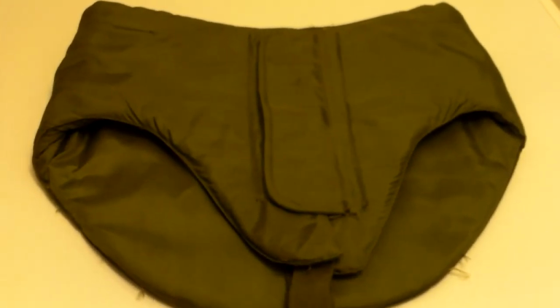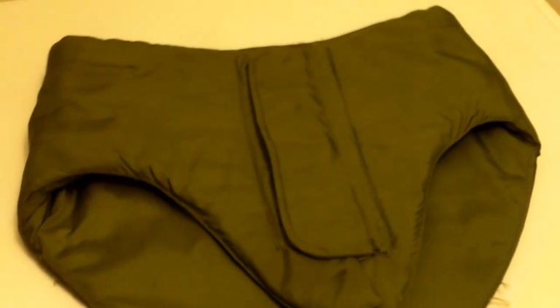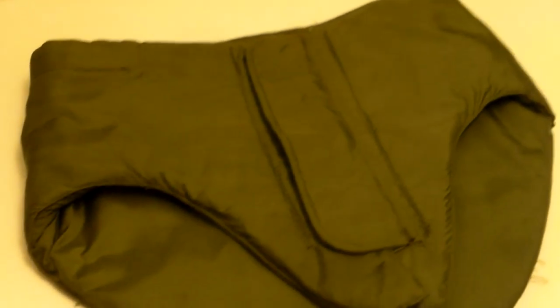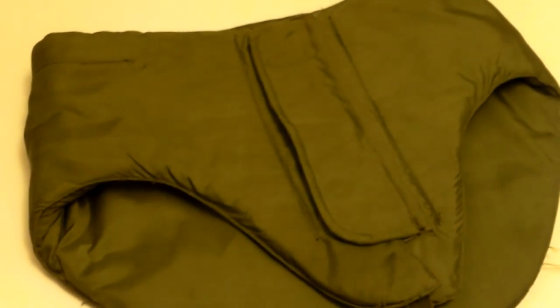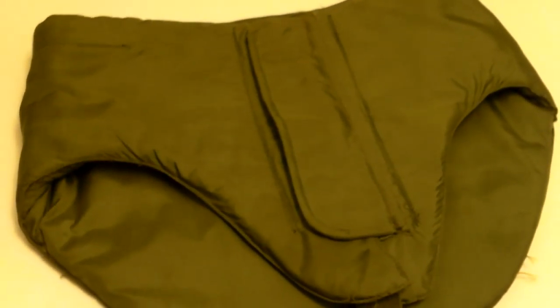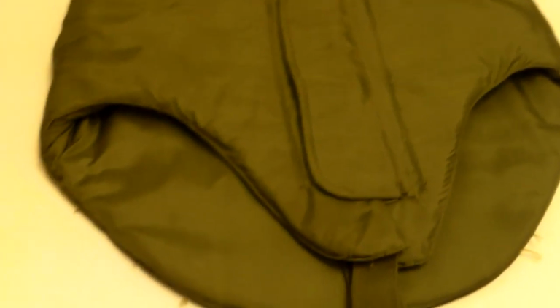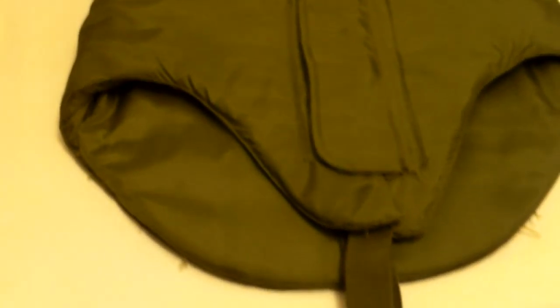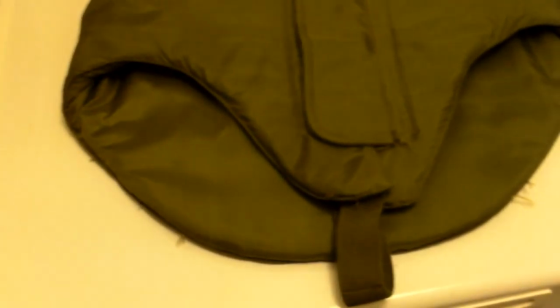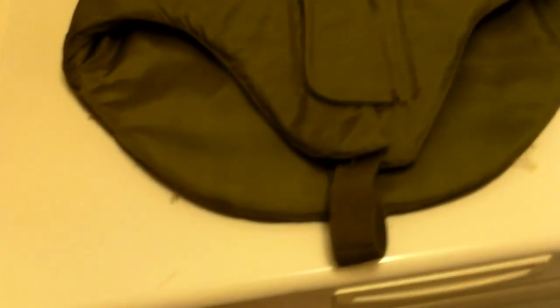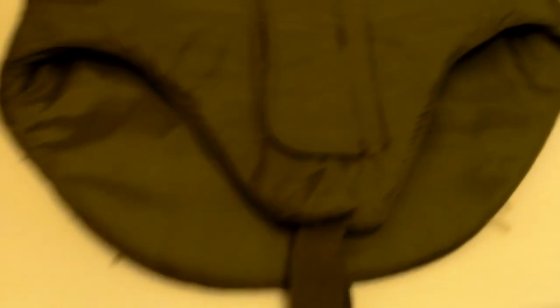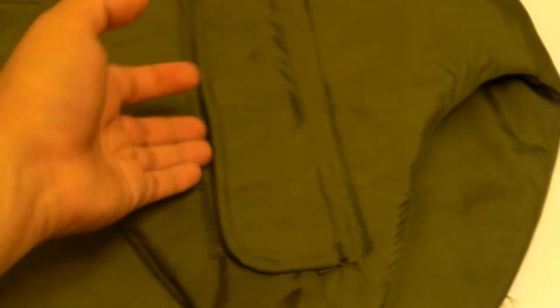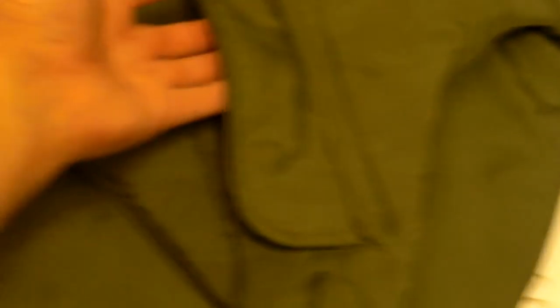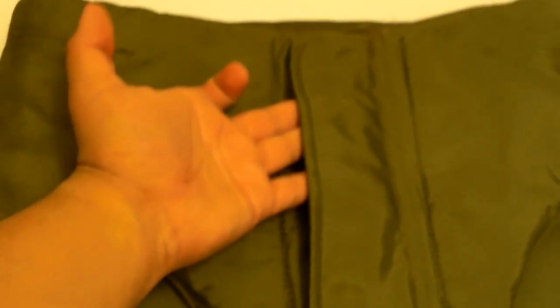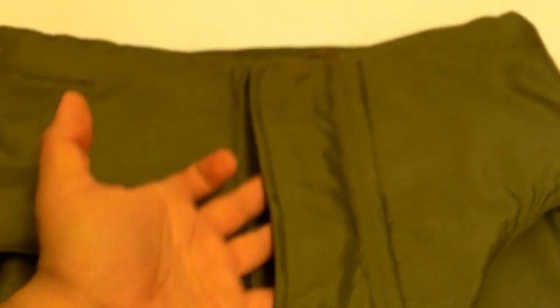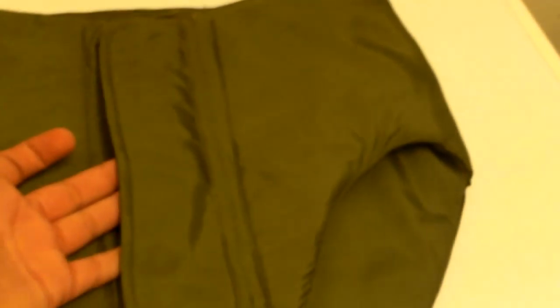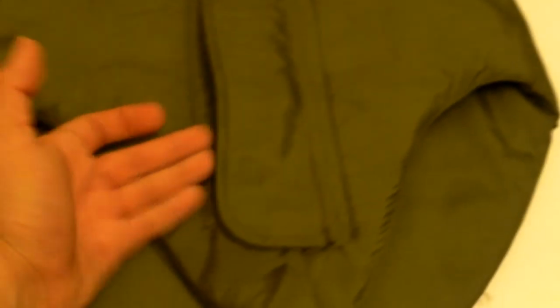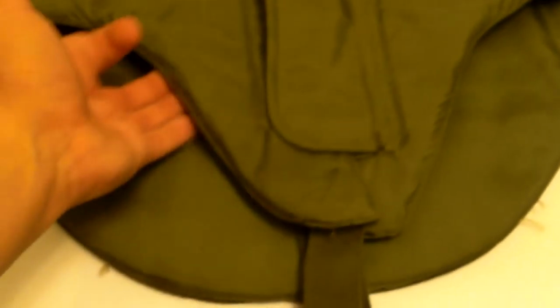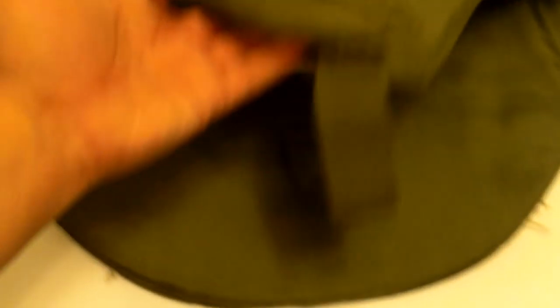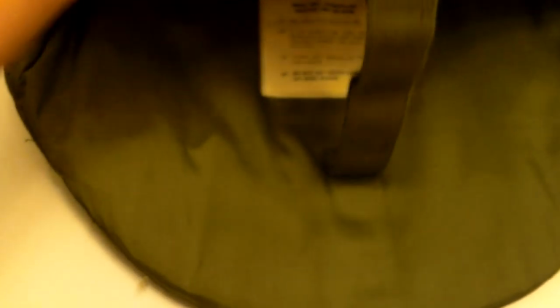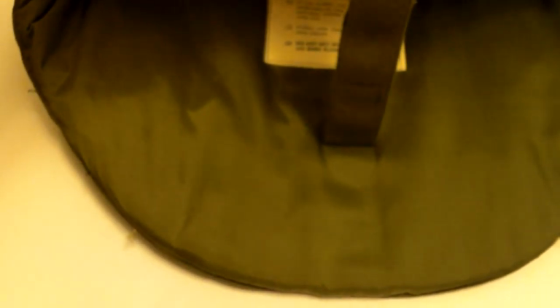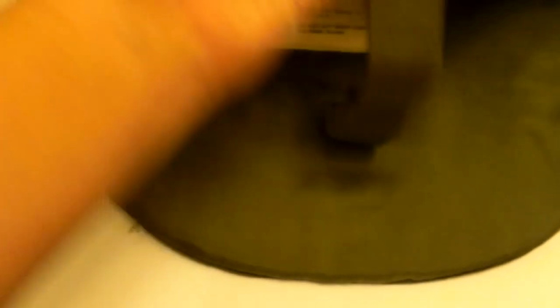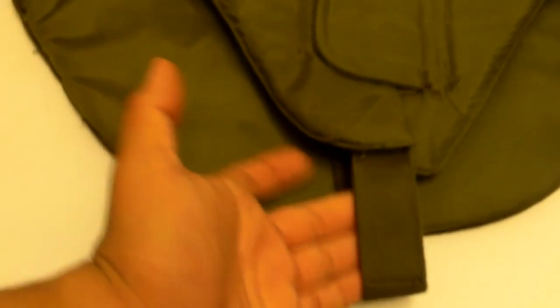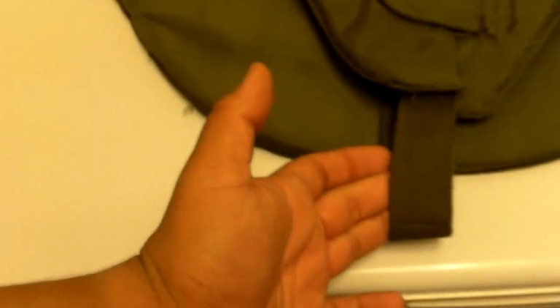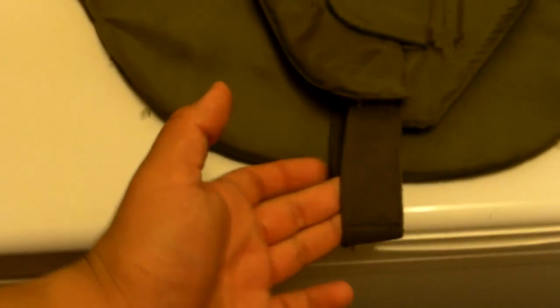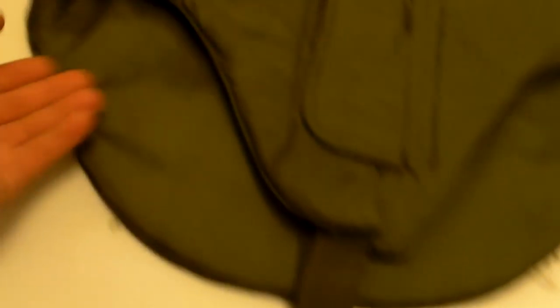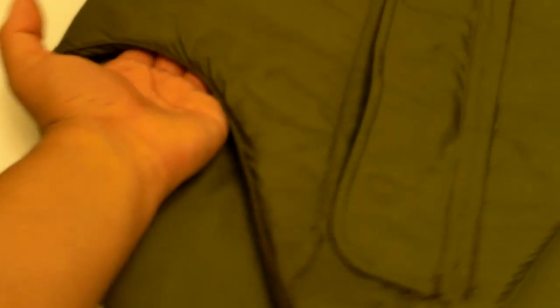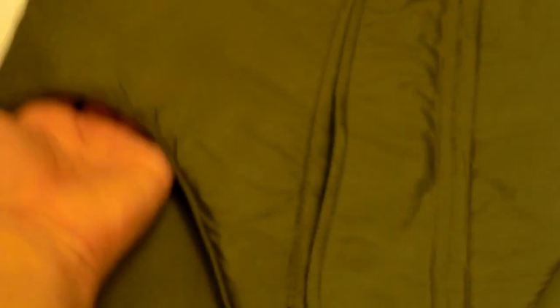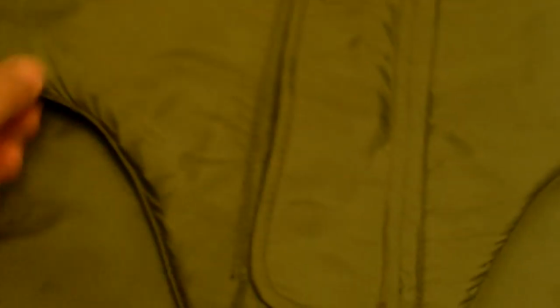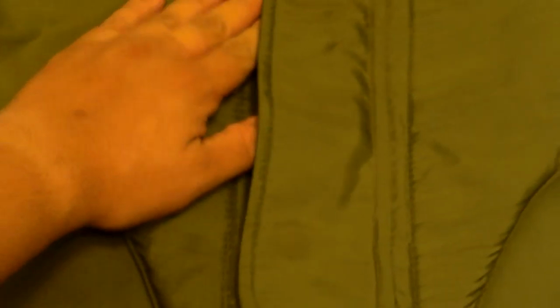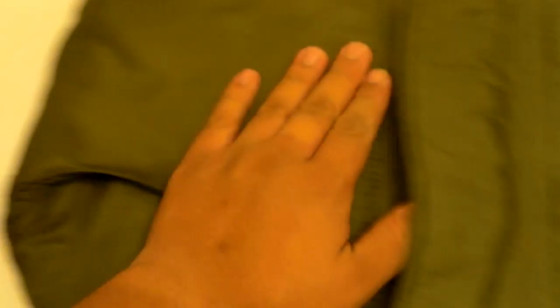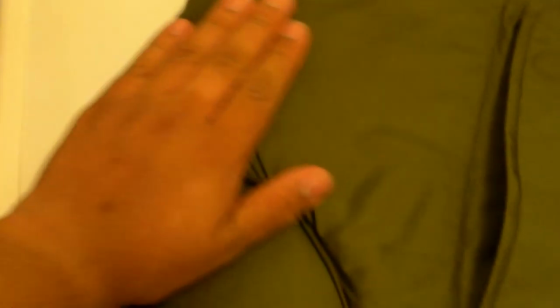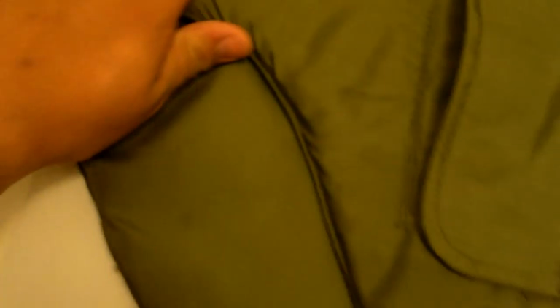Hey, what's up YouTube, I'm back again with another video. Today I'm going to be taking a look at the groin protector, which was designed for air crews during the Vietnam War. You can see on the front here it's